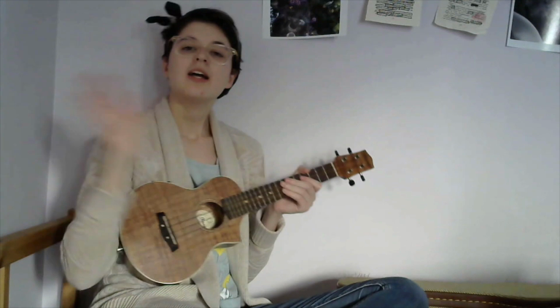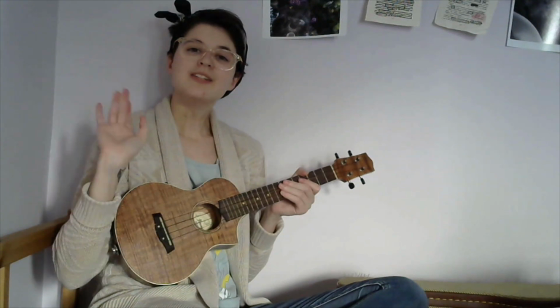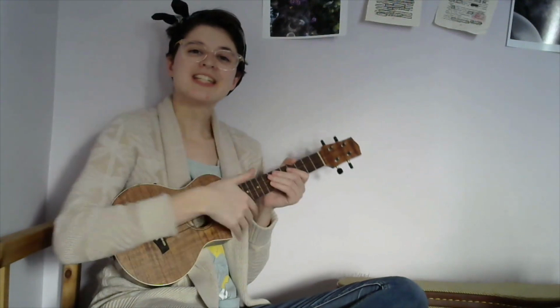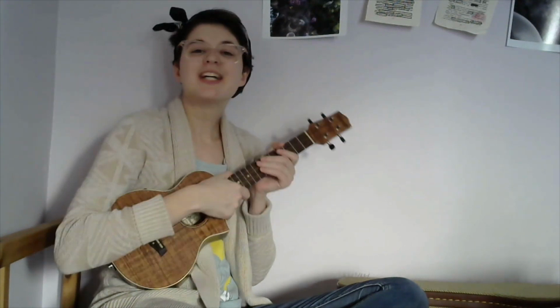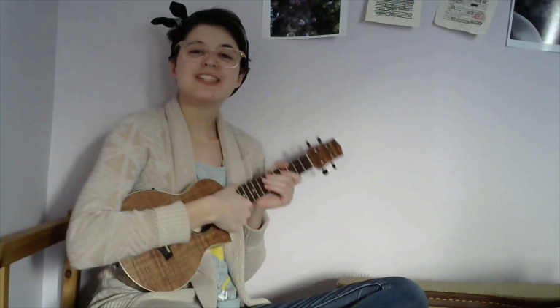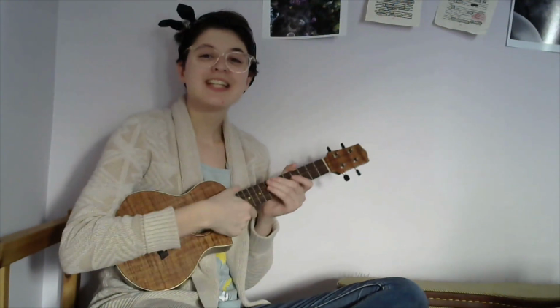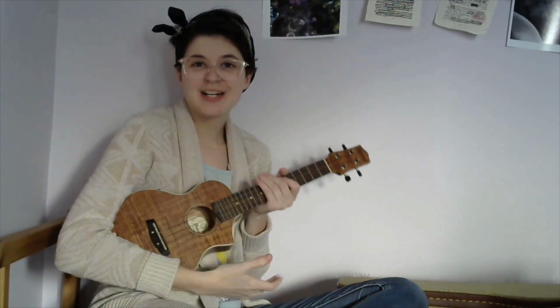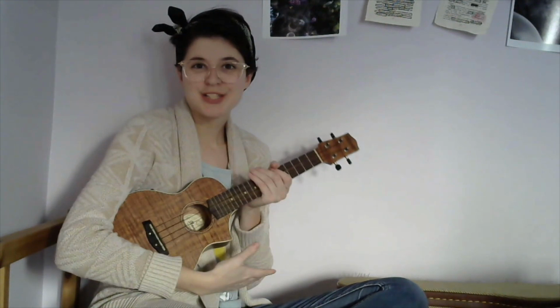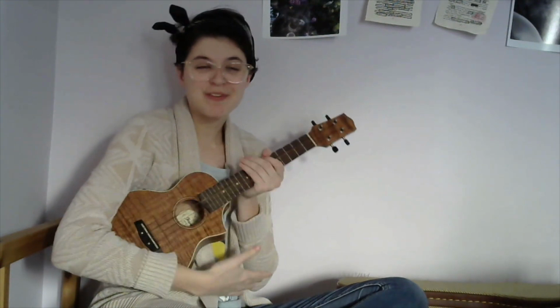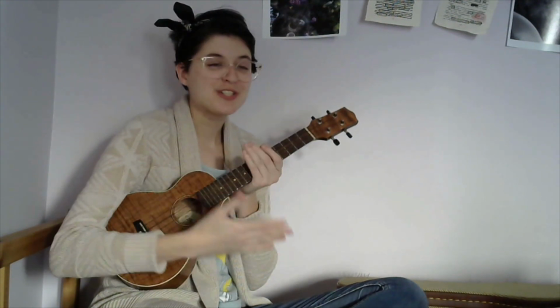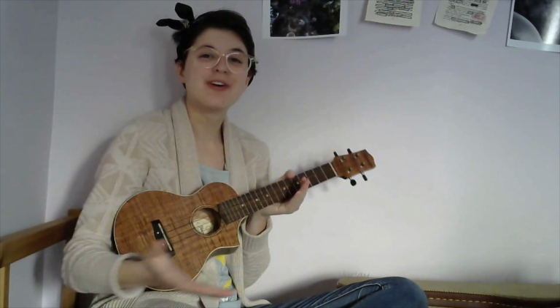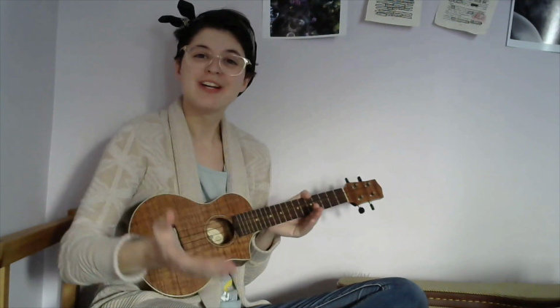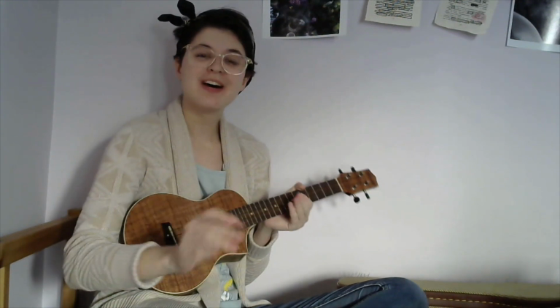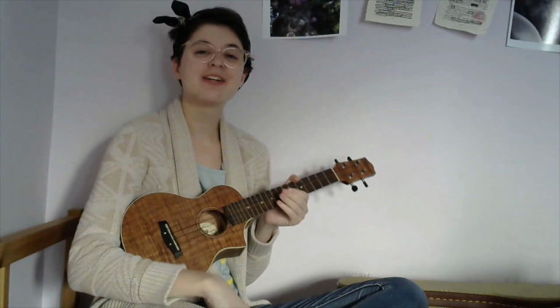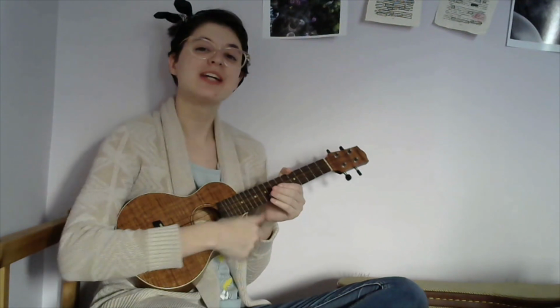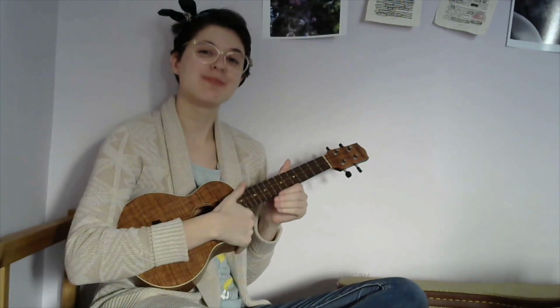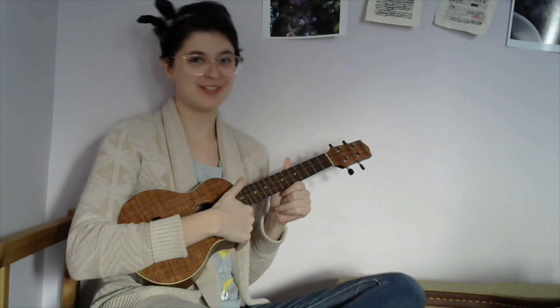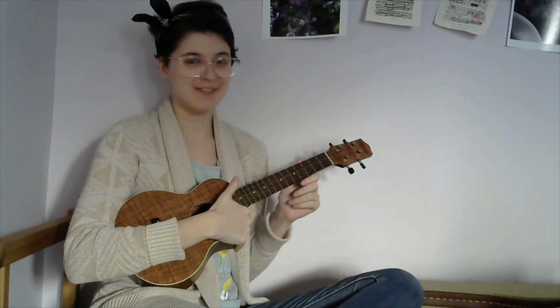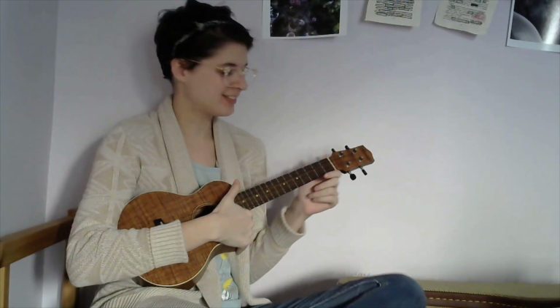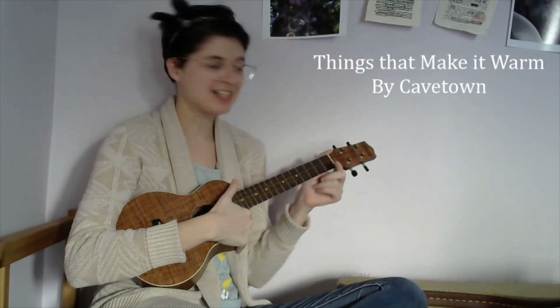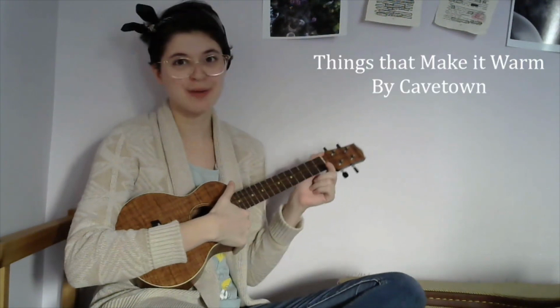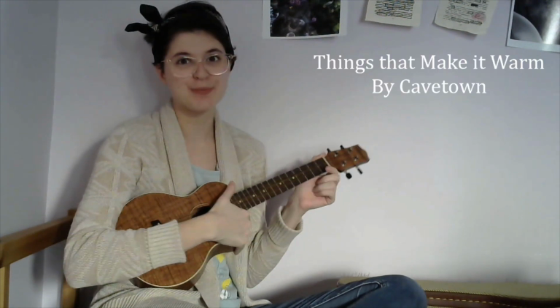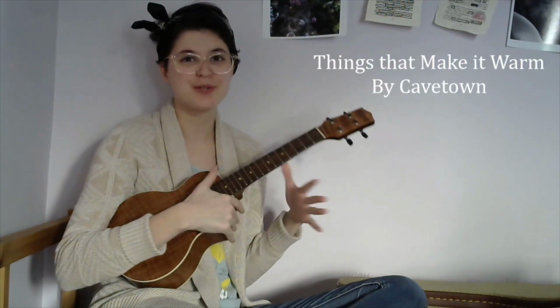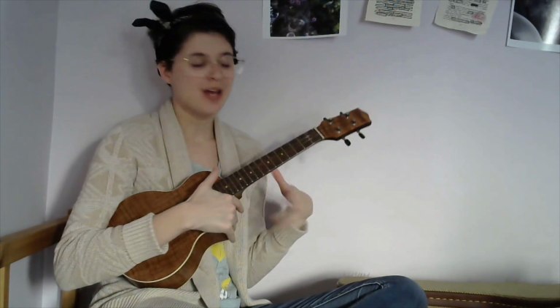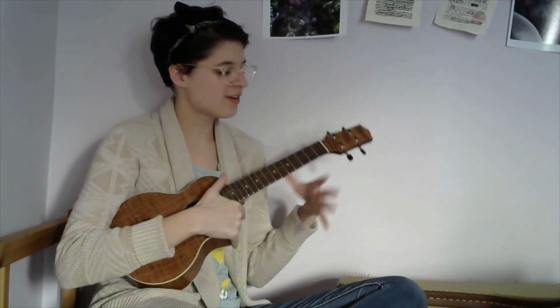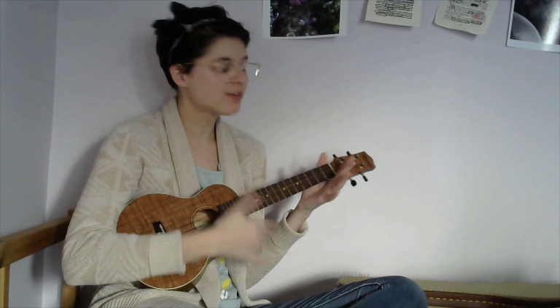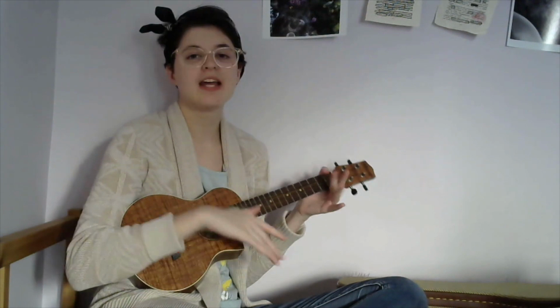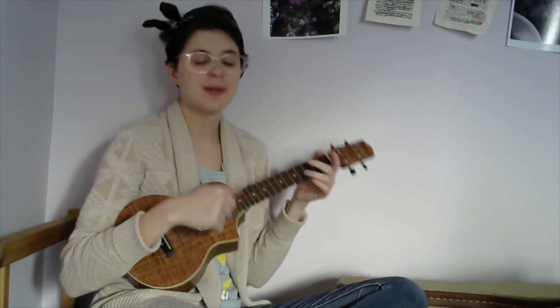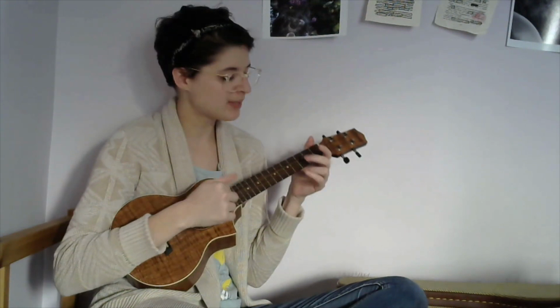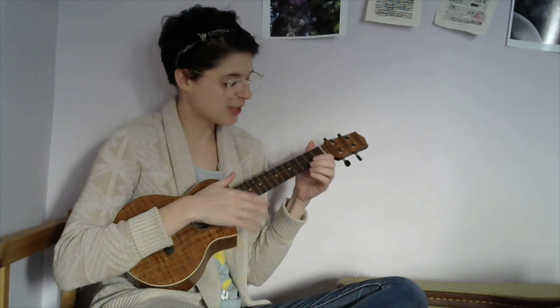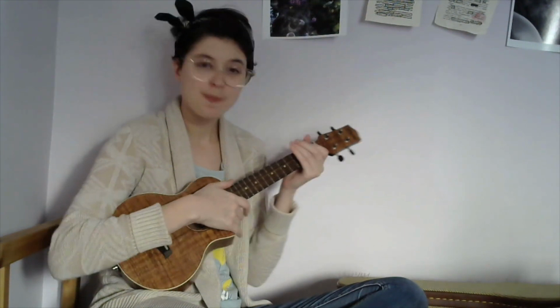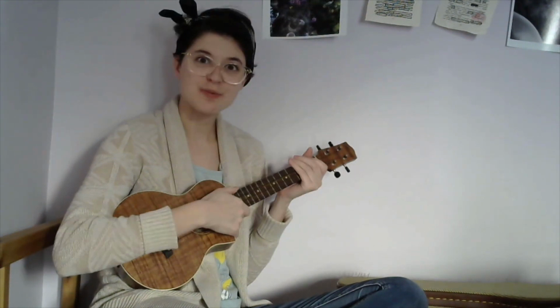Hey friends, it's Cloud Chords. Today I'm gonna try doing my first tutorial video. I had a request on my cover of Cave Town's 'Things That Make It Warm' to do a breakdown of the chords and little plucky bits, so that's what I'm gonna do.